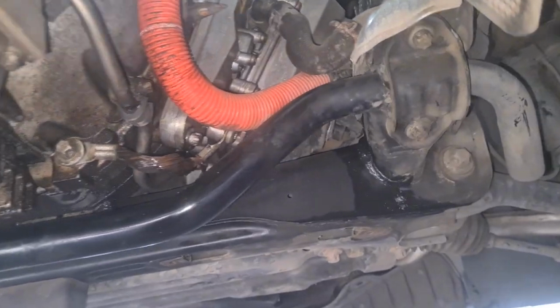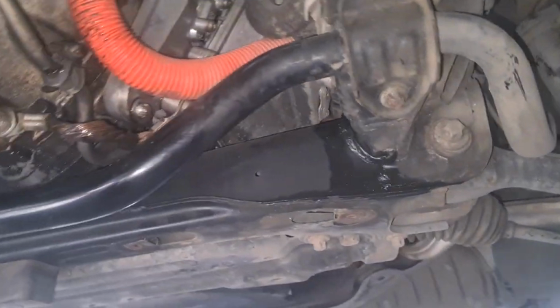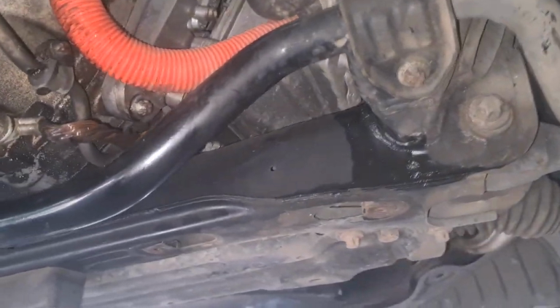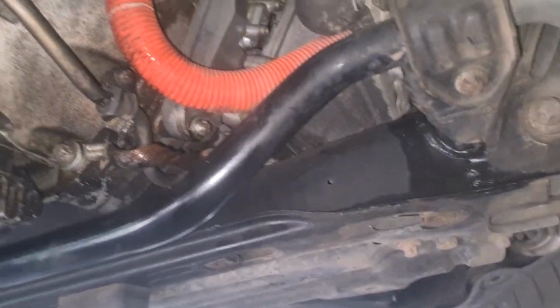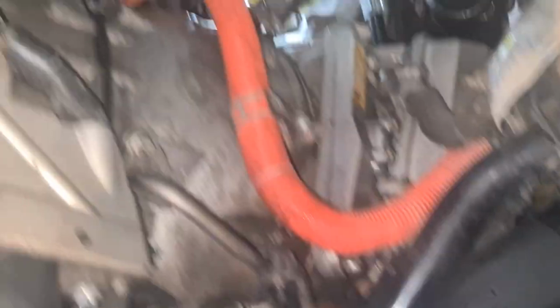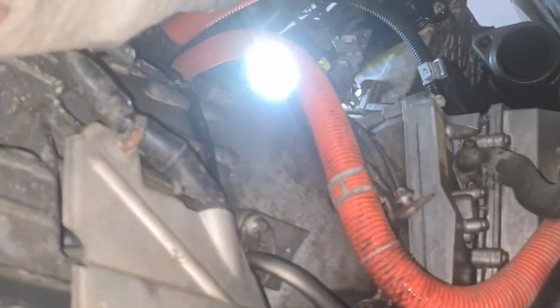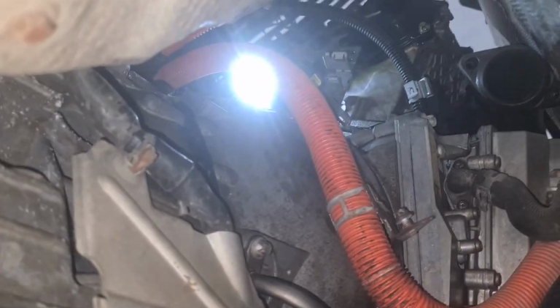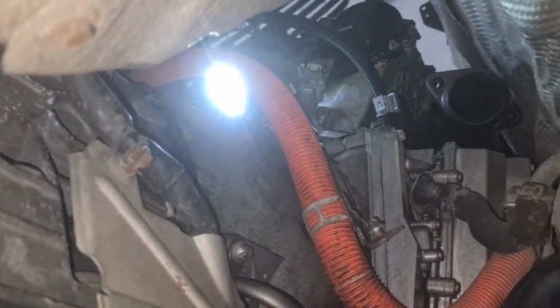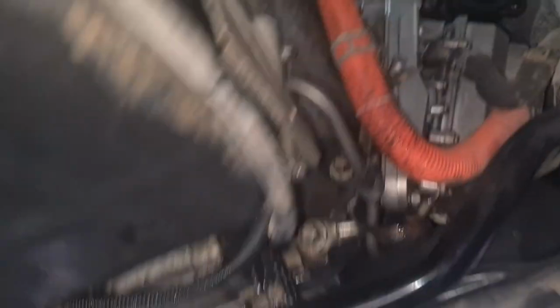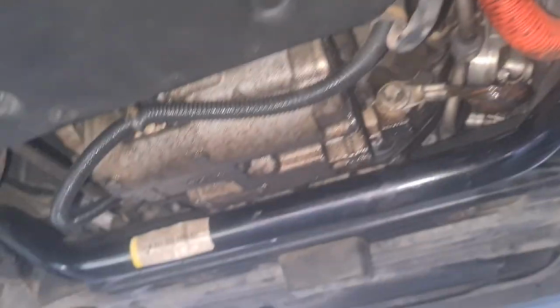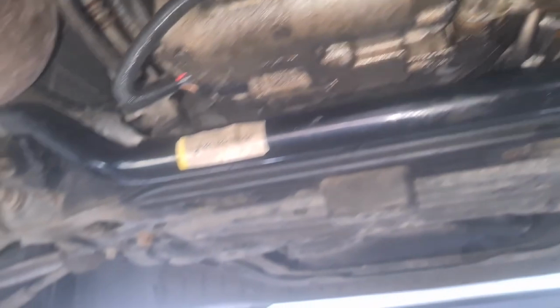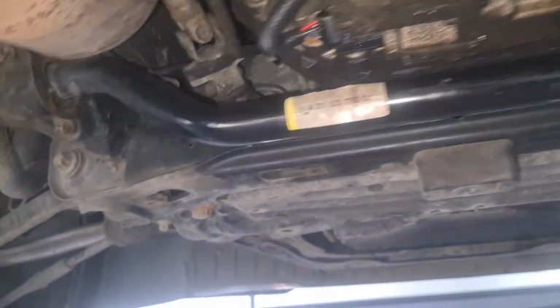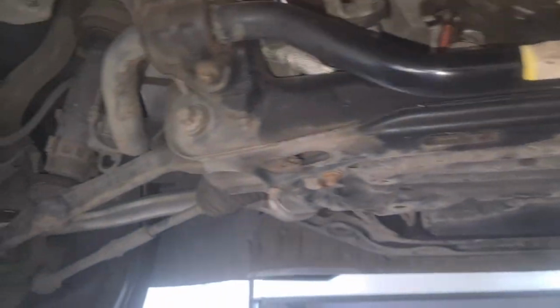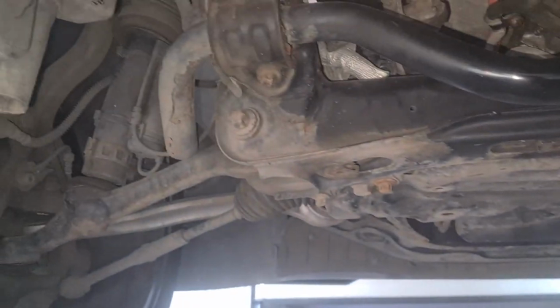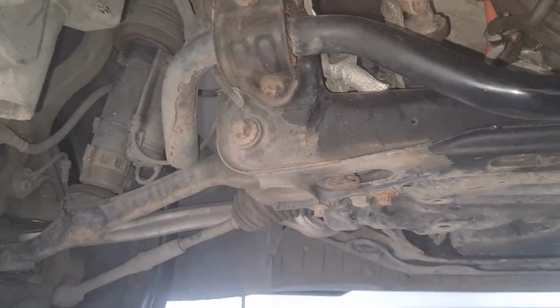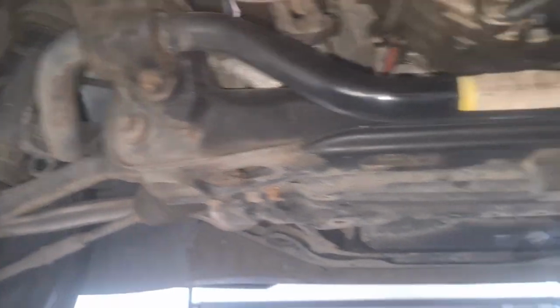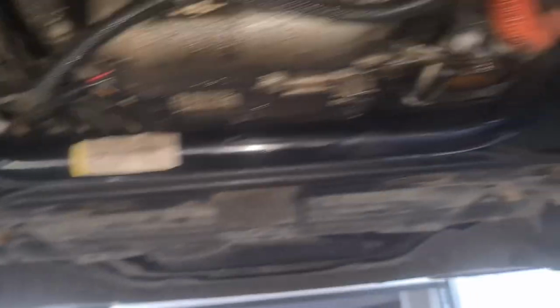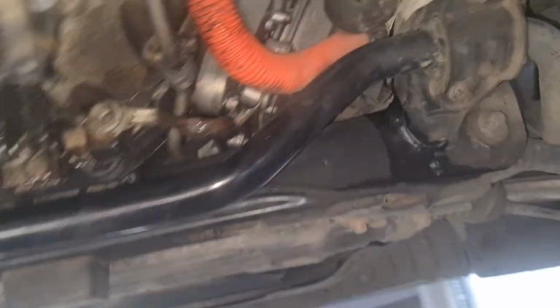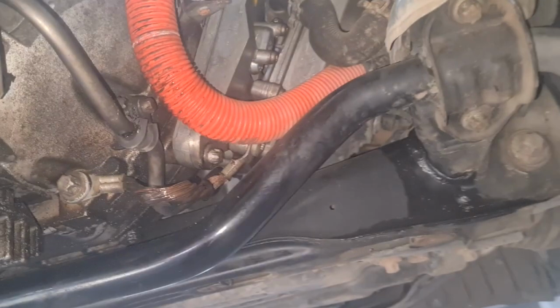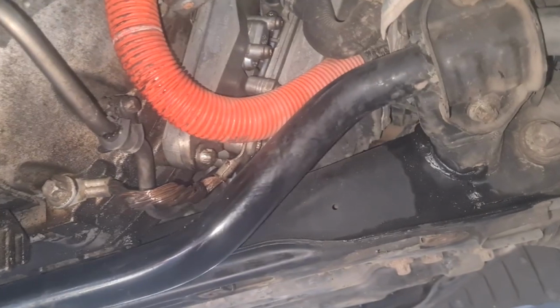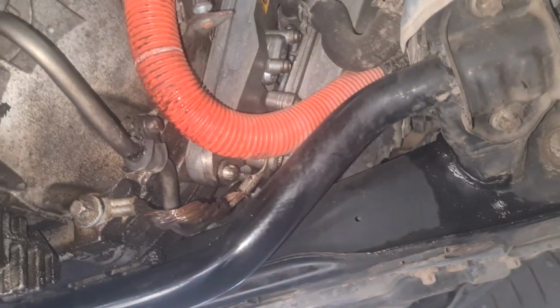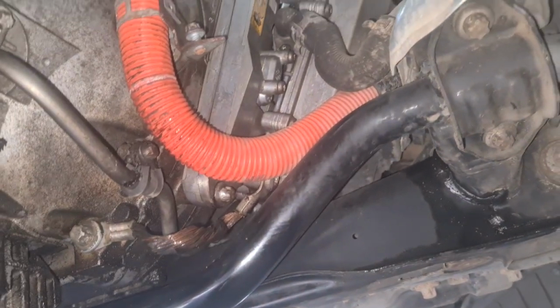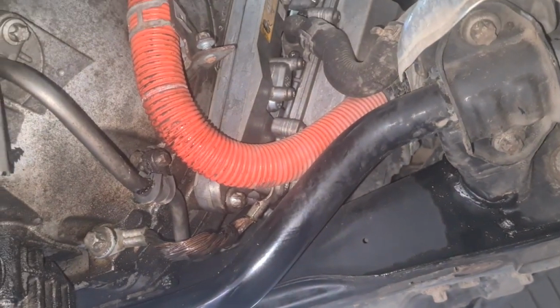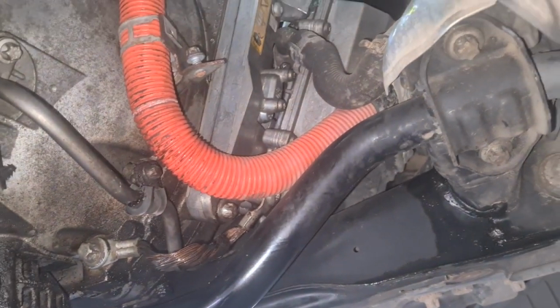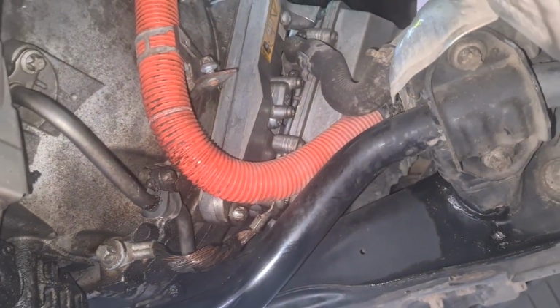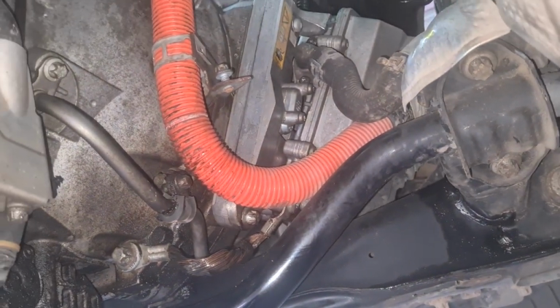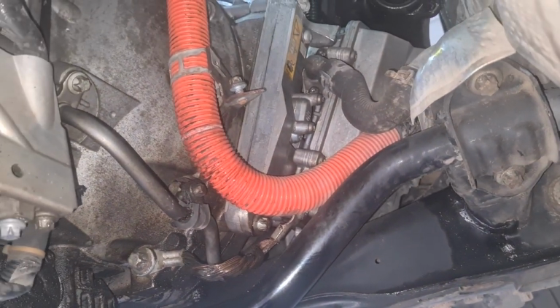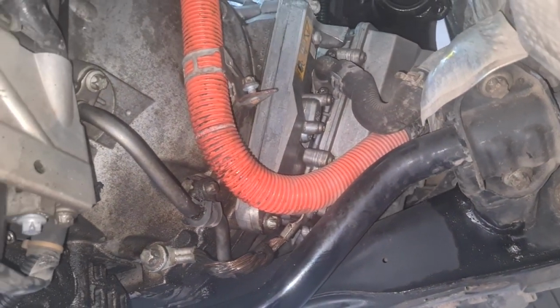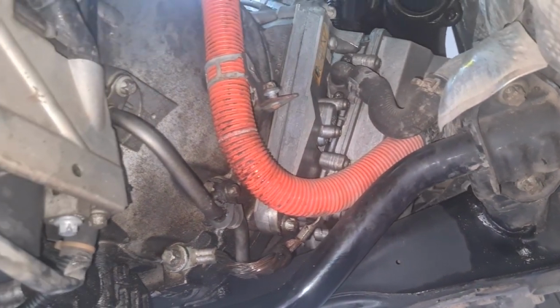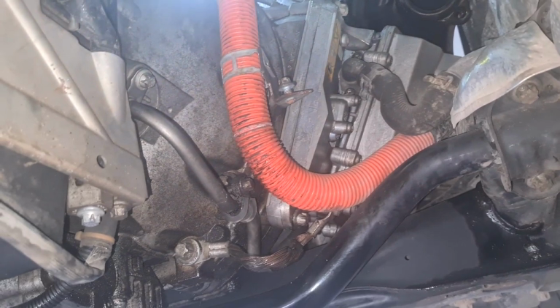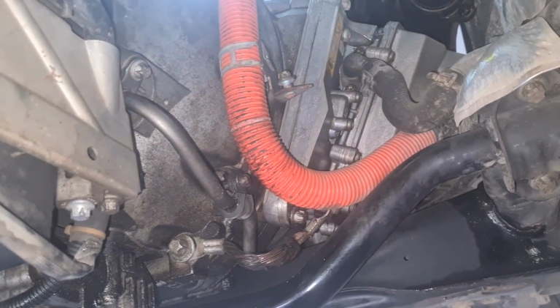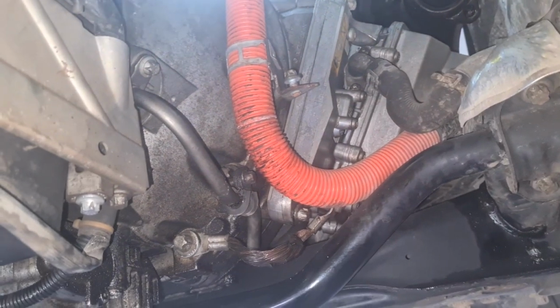After the engine starts — hopefully — after changing the hybrid inverter, or control module for the hybrid system.